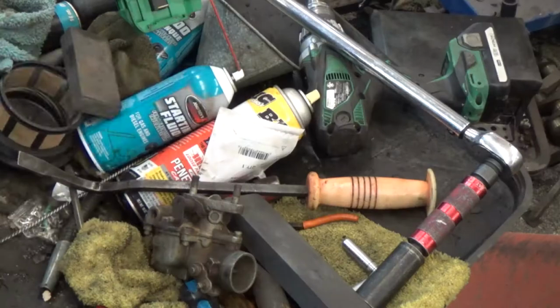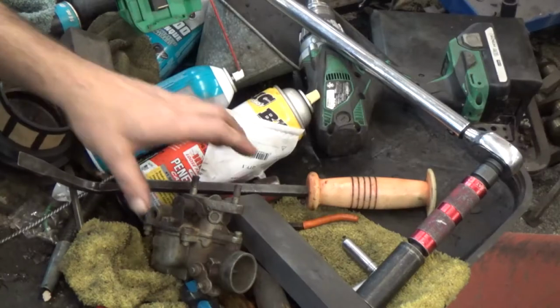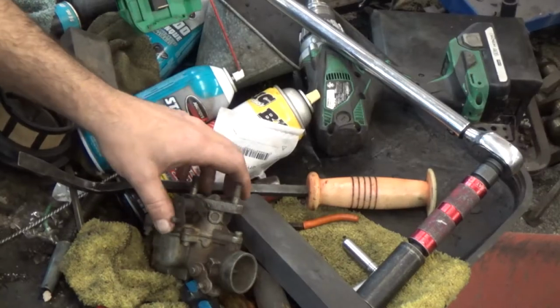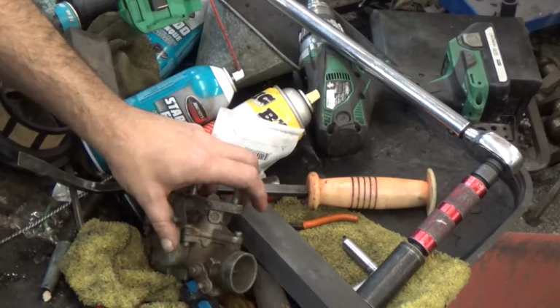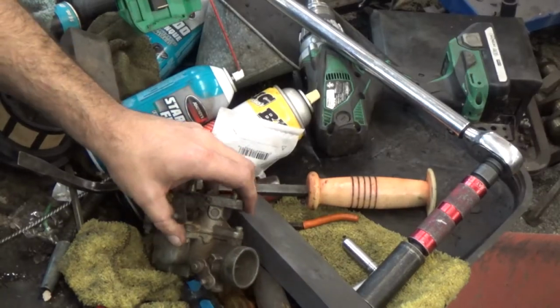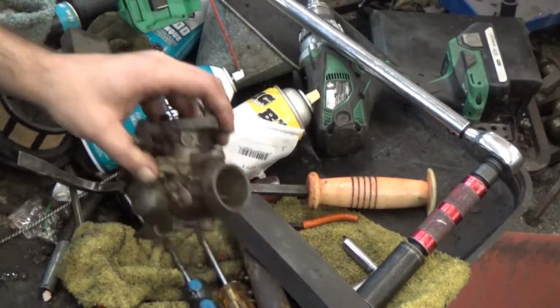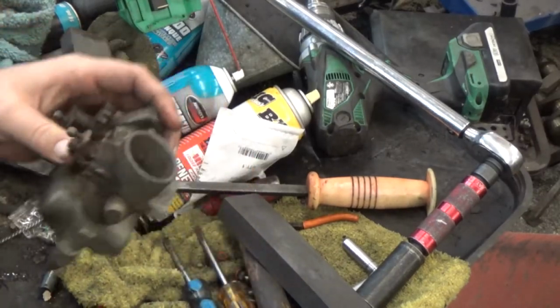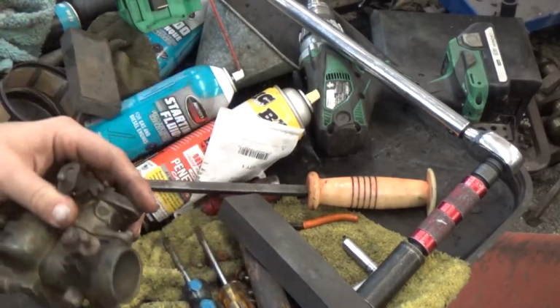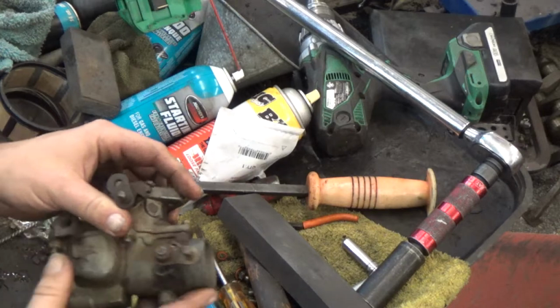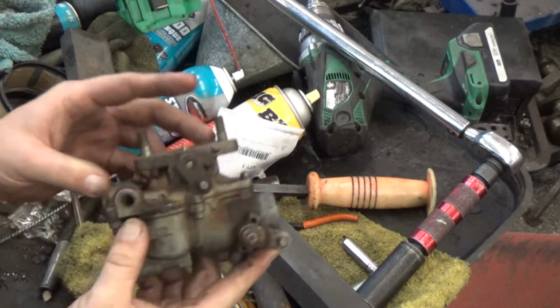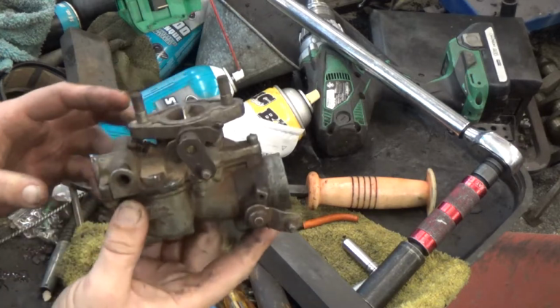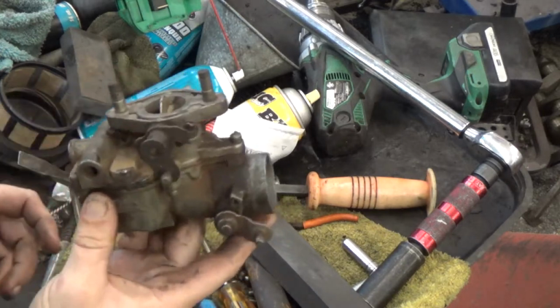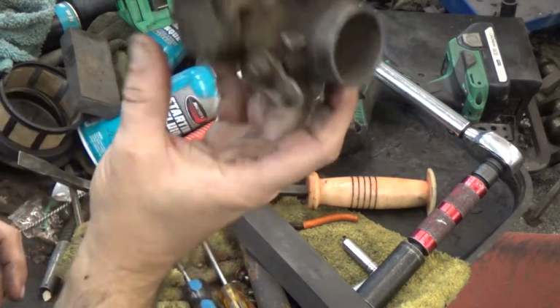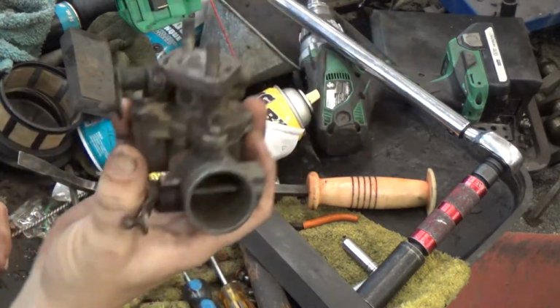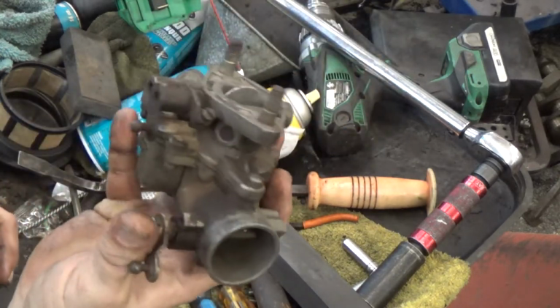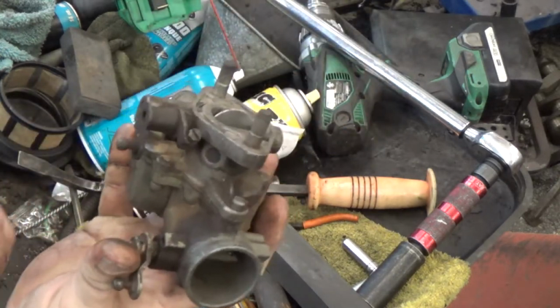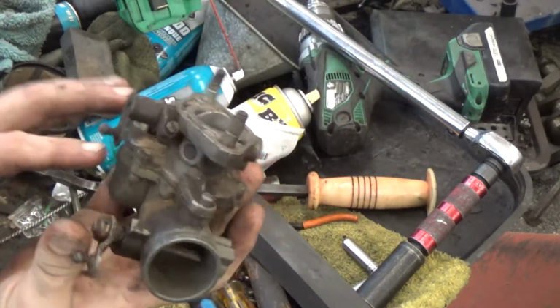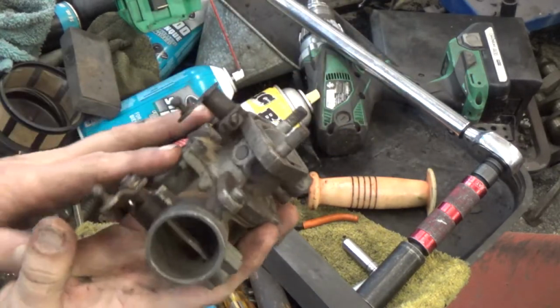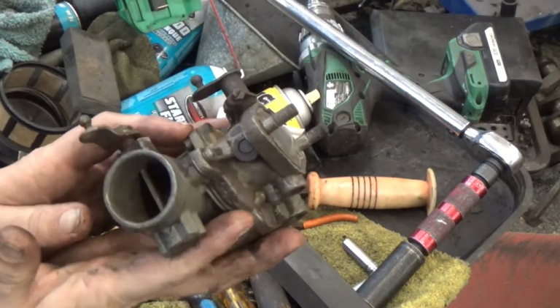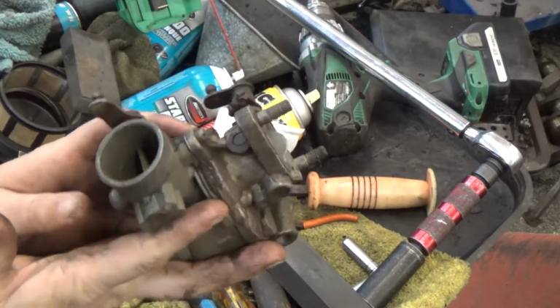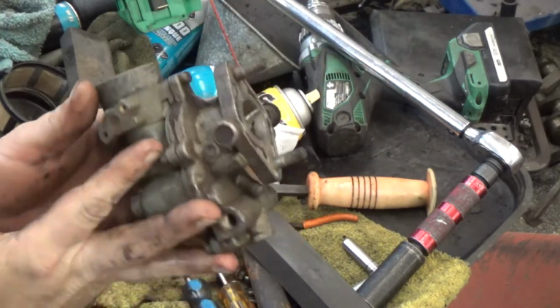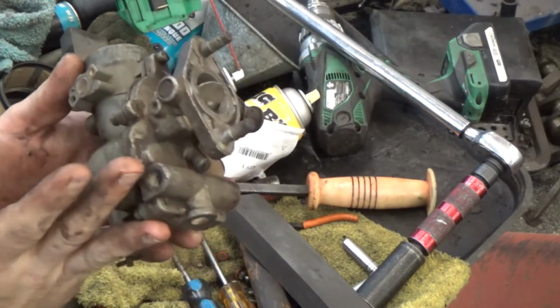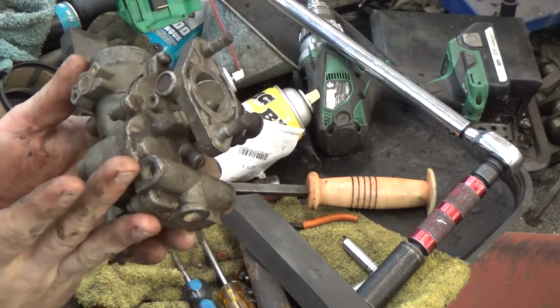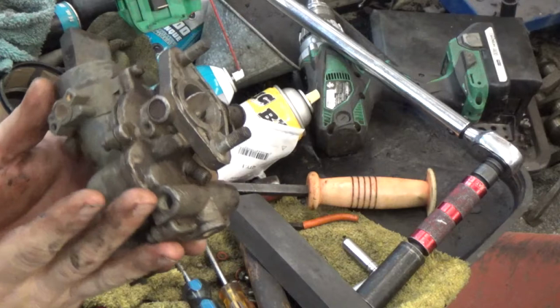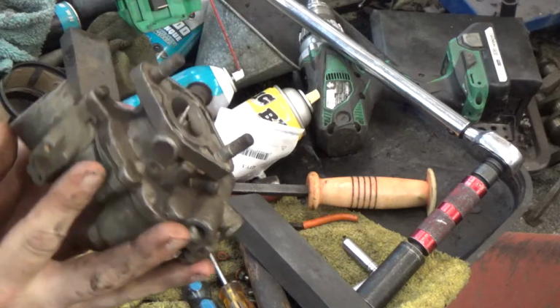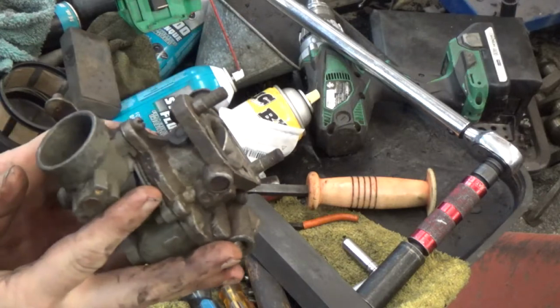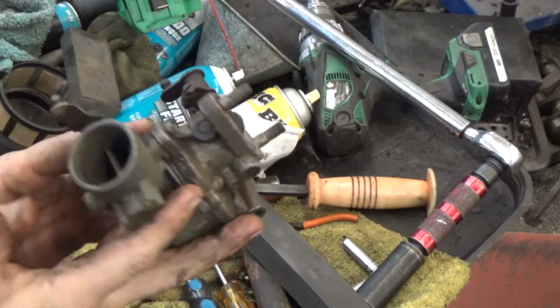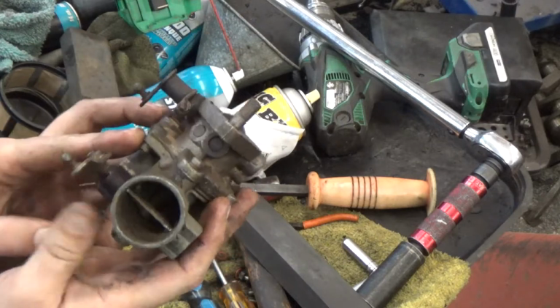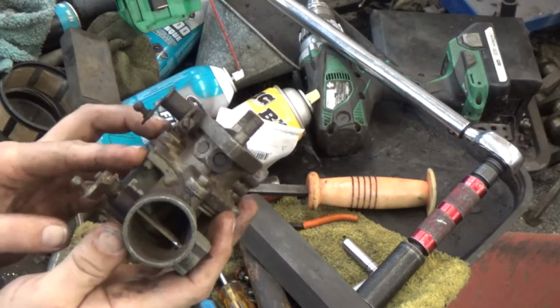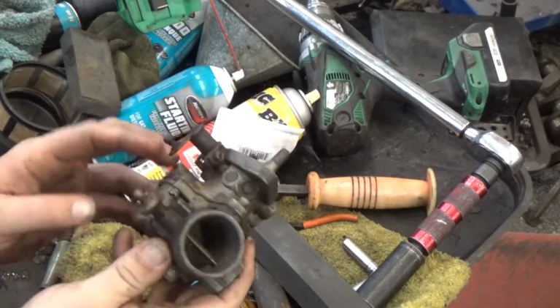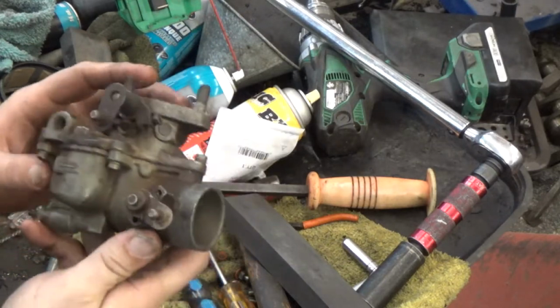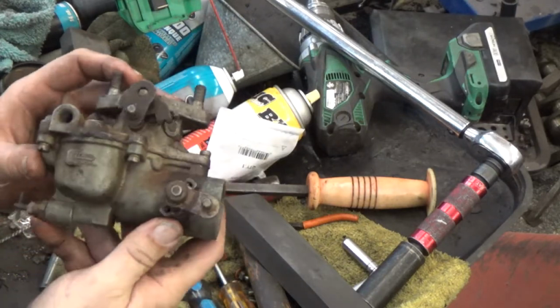Welcome back to M&M Classic Tractor for another quick fix video. Today we're going to talk about Zenith, Carter, and International carburetors.